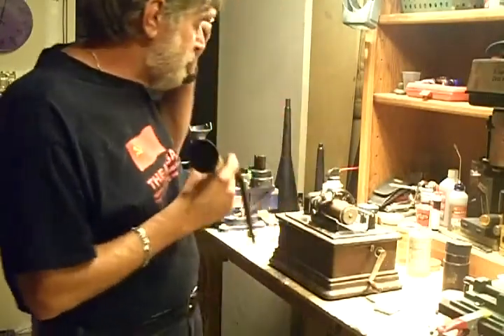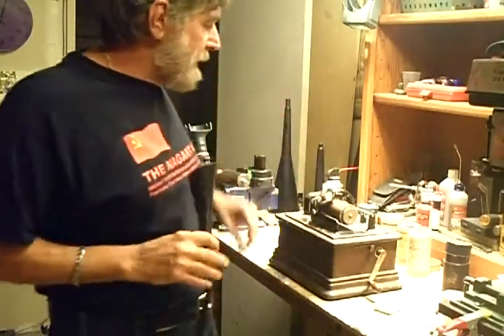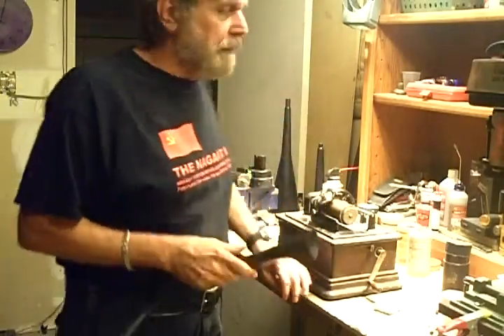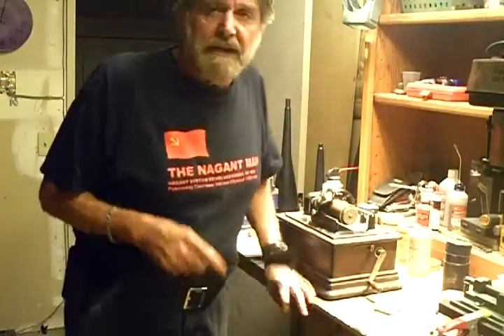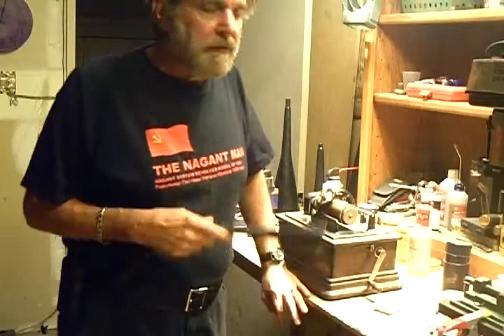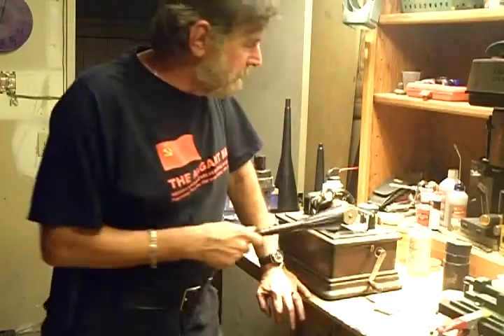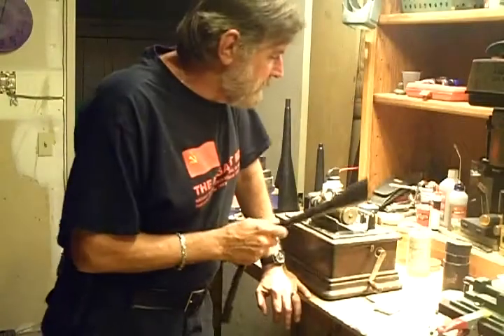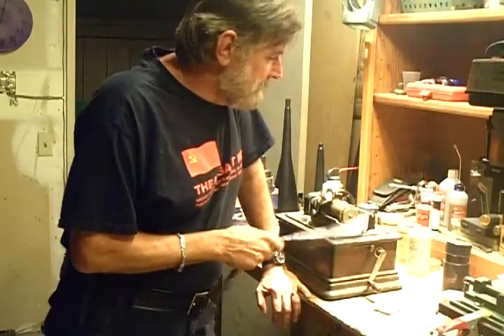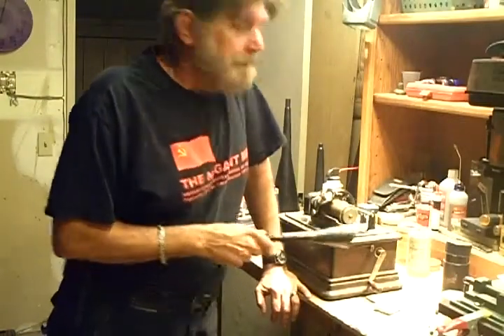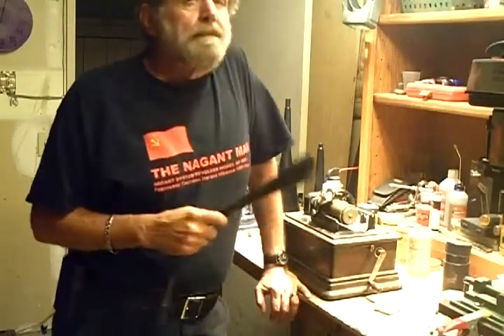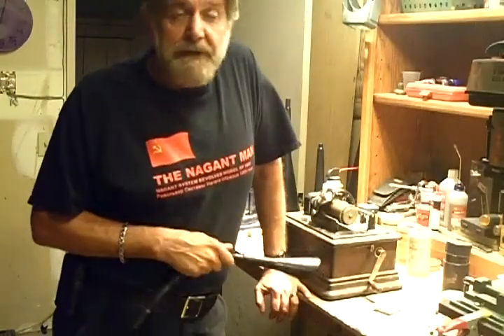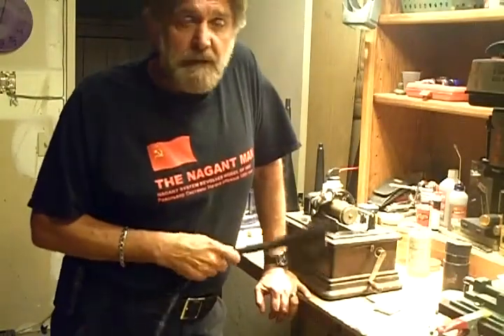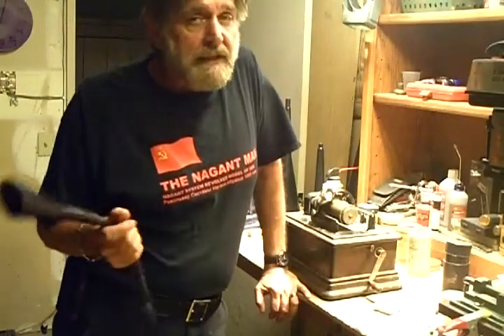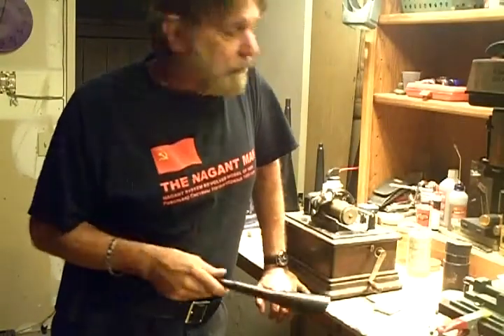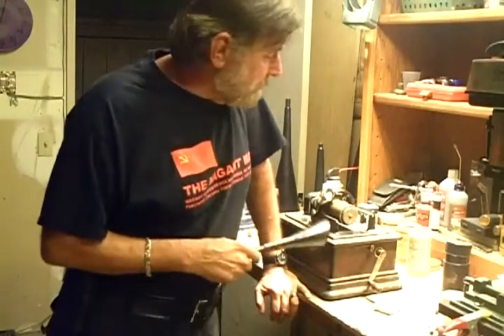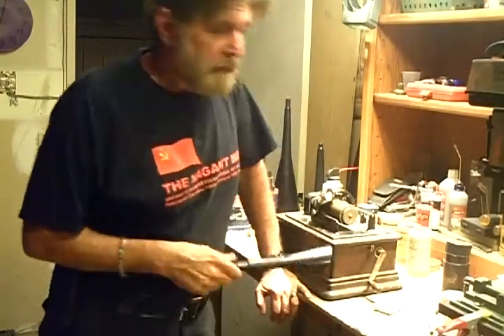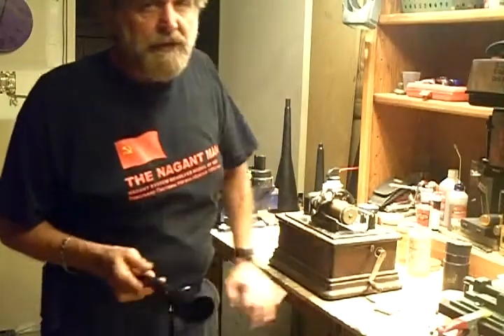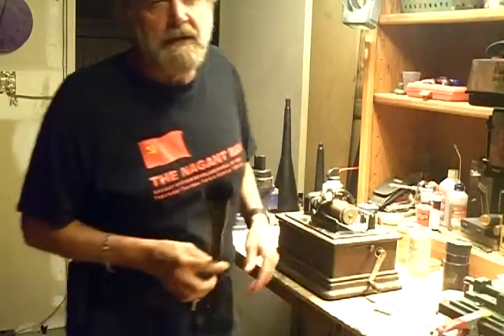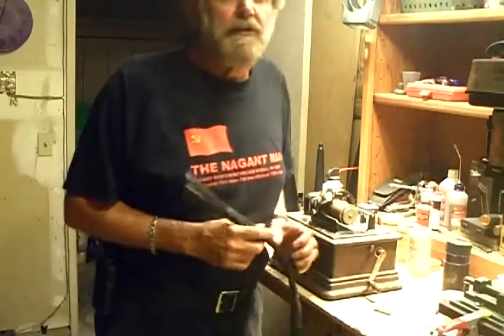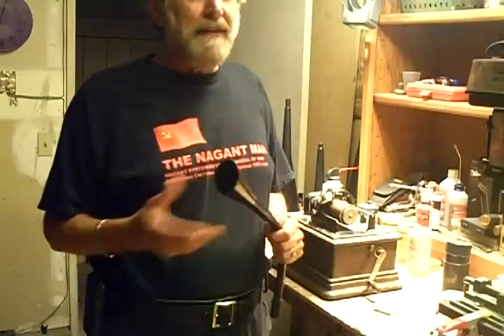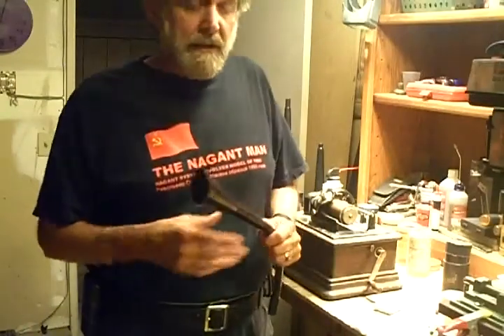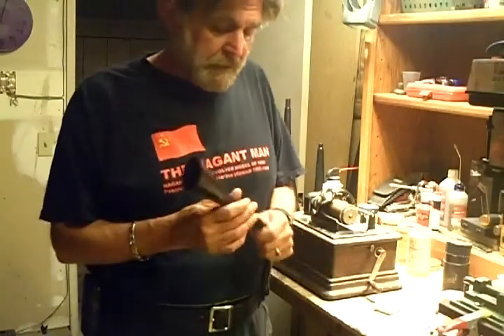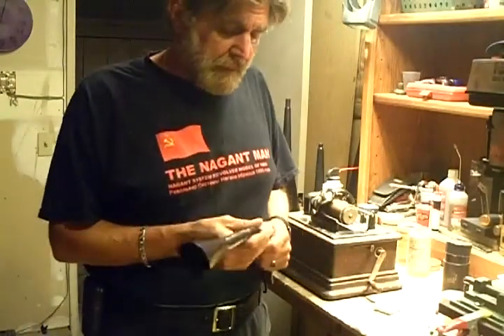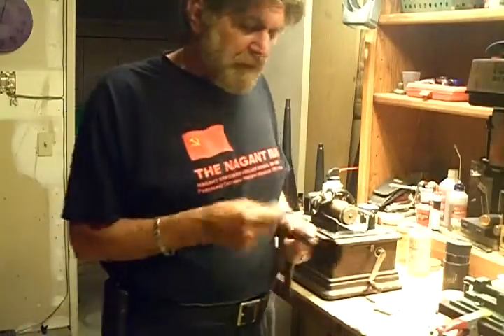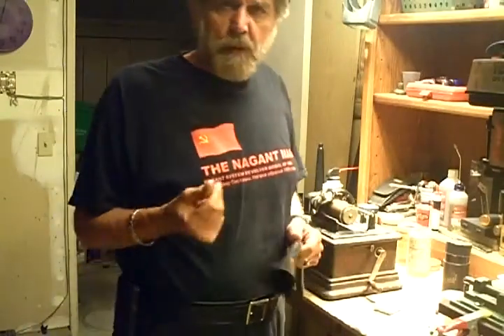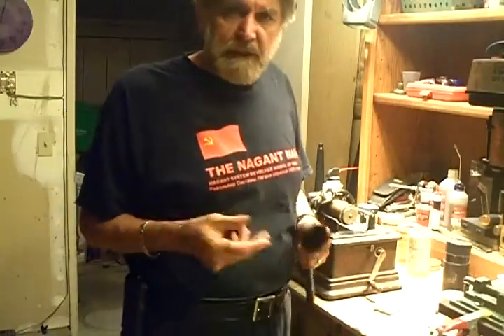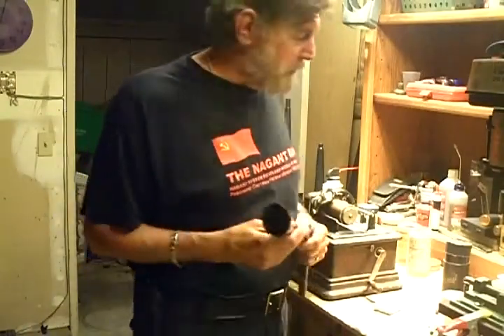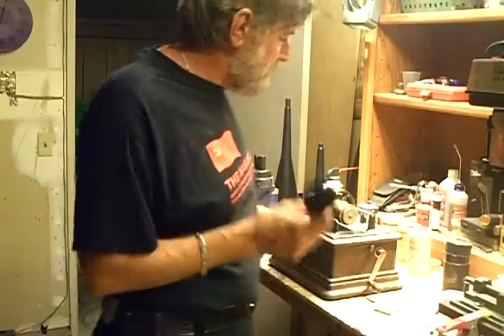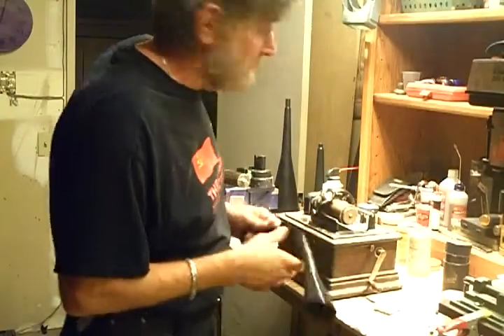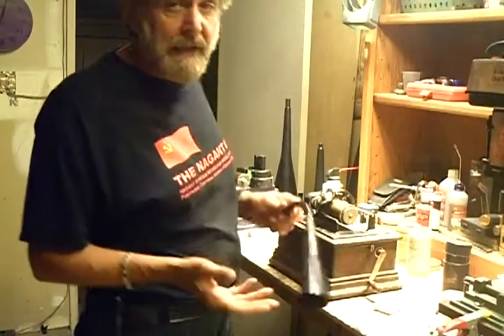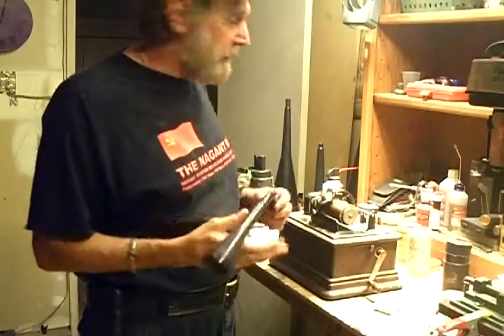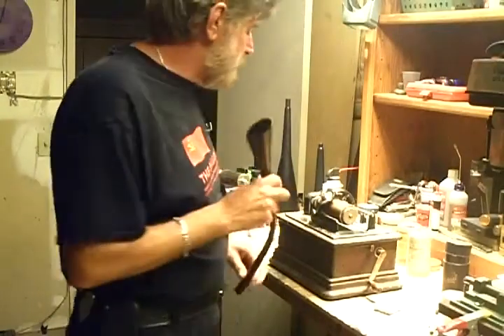This brown wax cylinder — this is not an Edison cylinder. I think it's a Columbia, but I can't be sure. It doesn't shave like an Edison cylinder, doesn't sound like one, doesn't make swarf like one. But it's a blank — it's ready to record on.